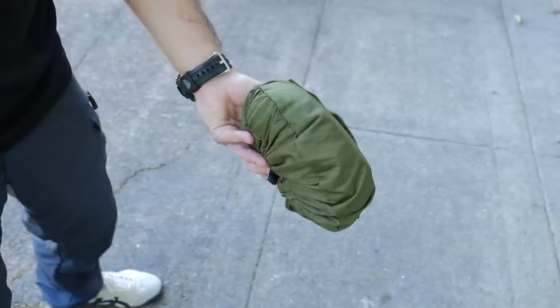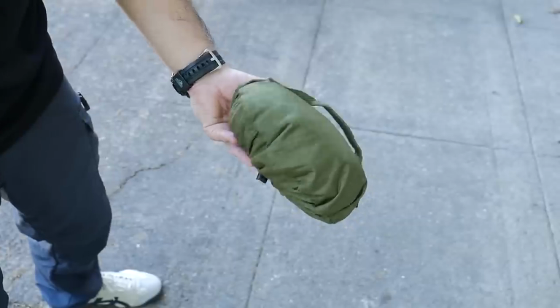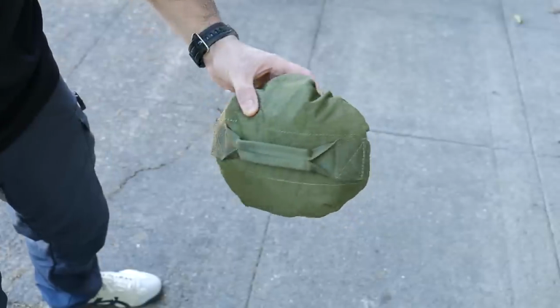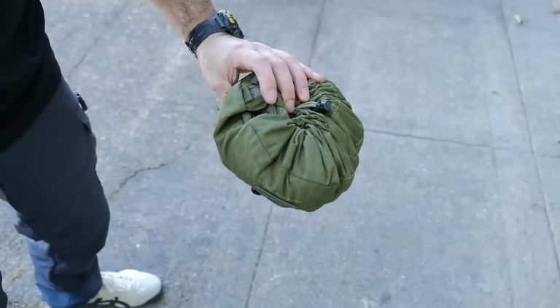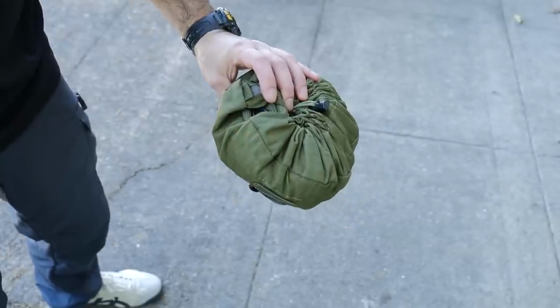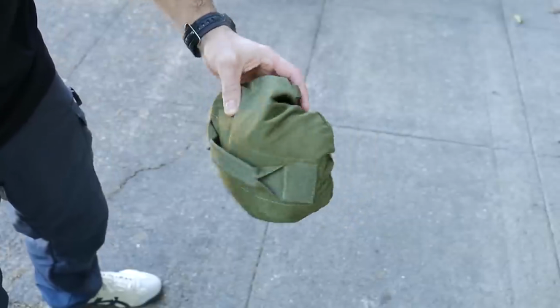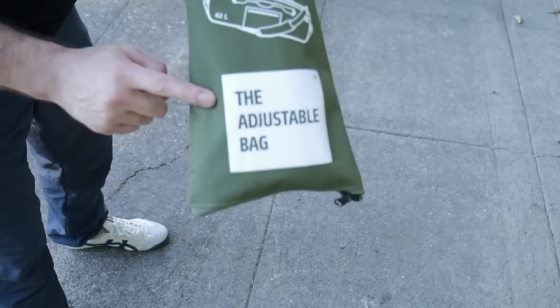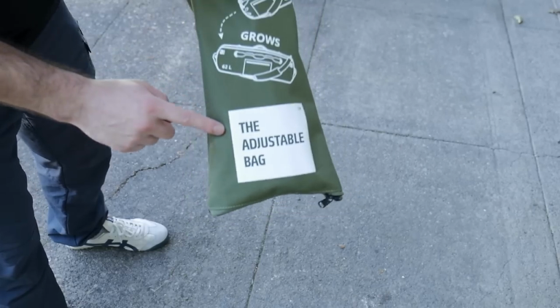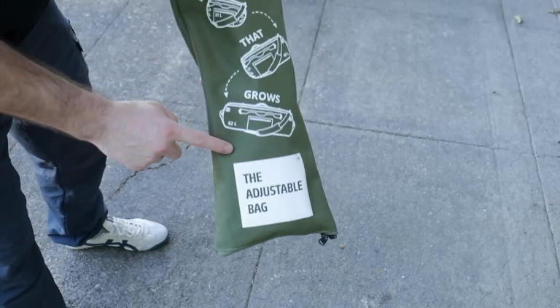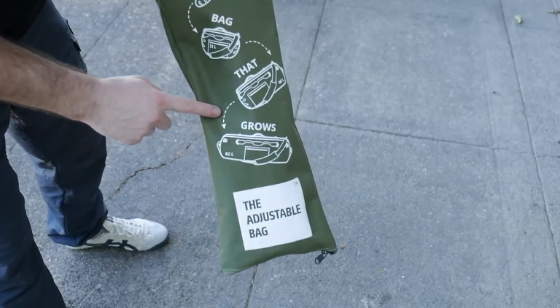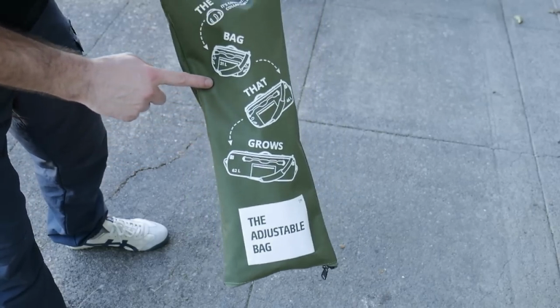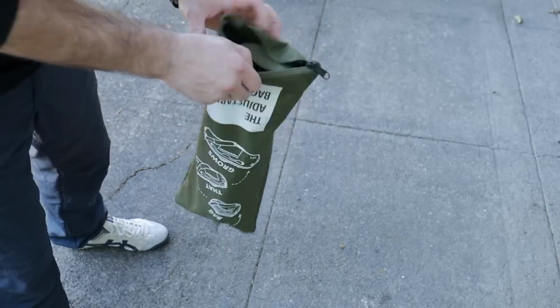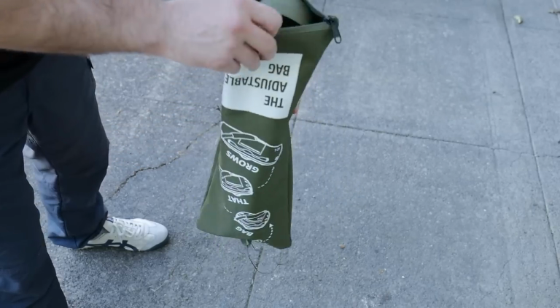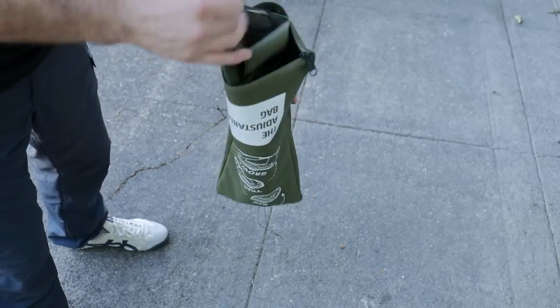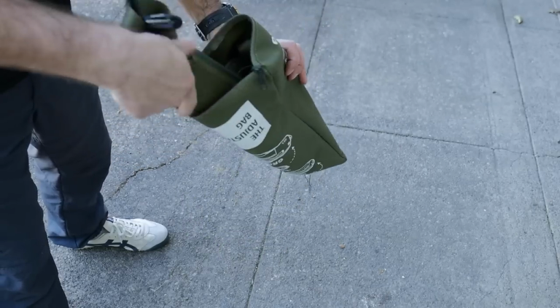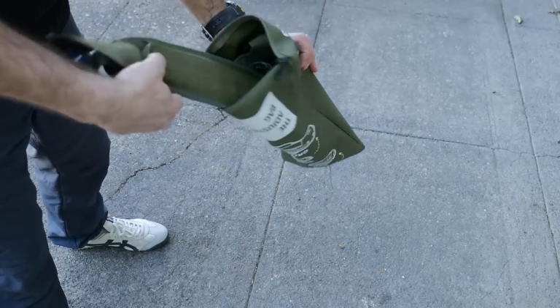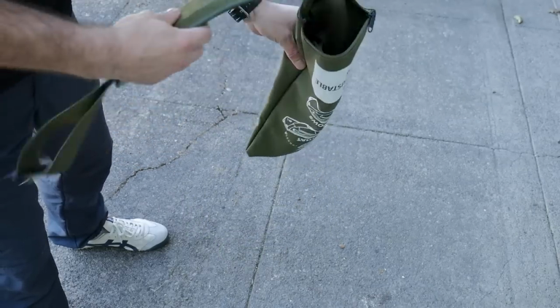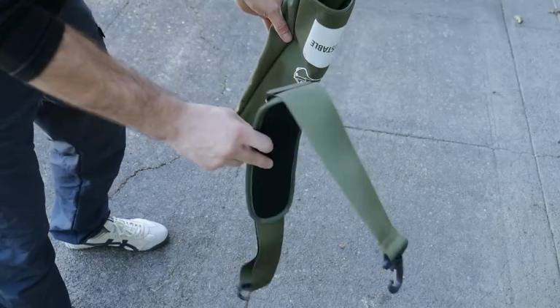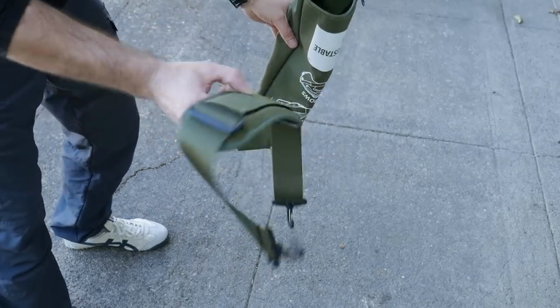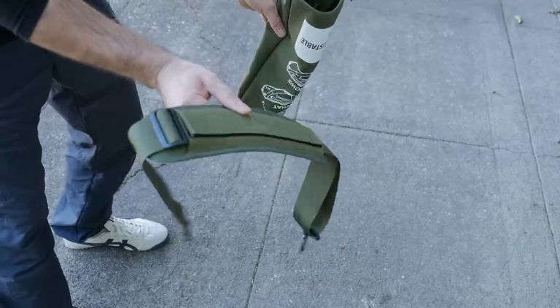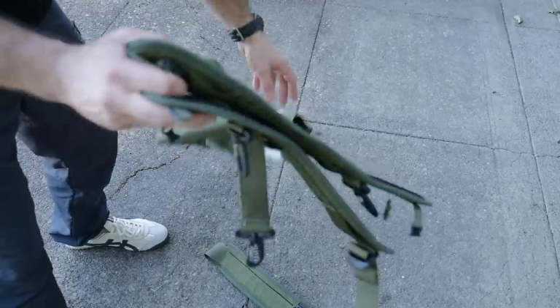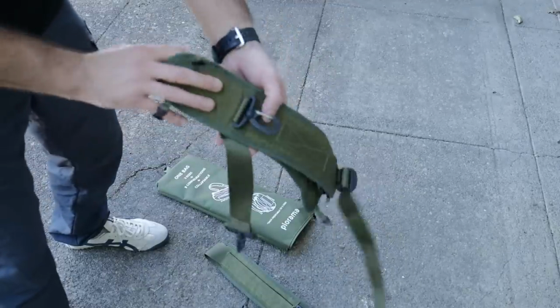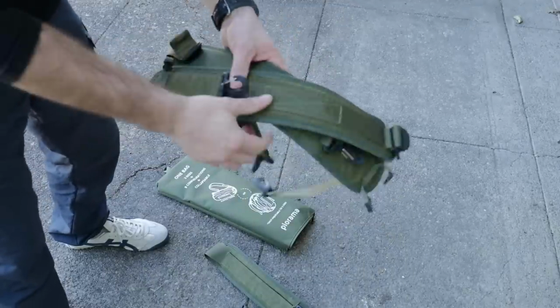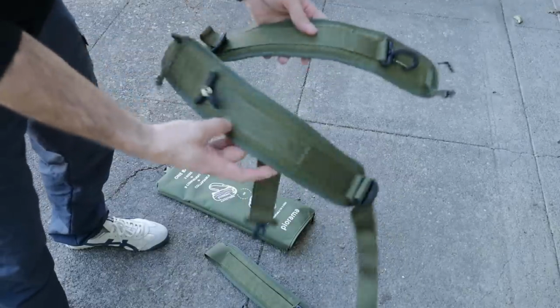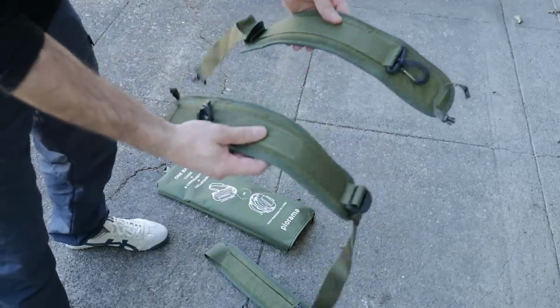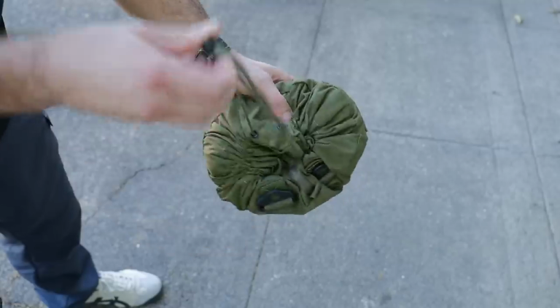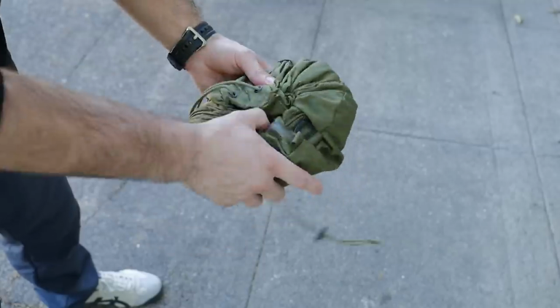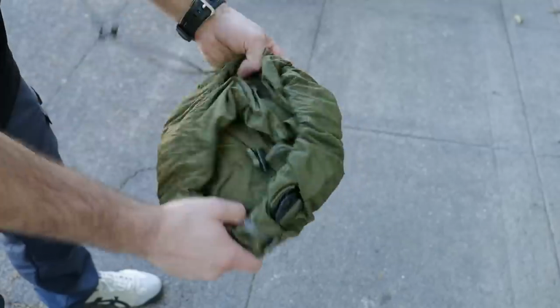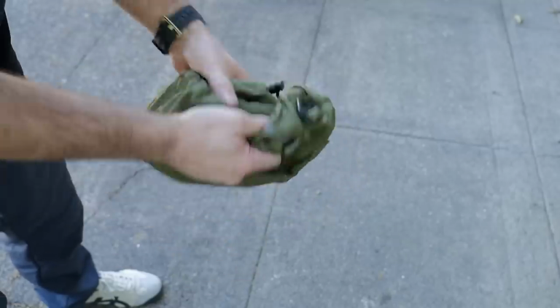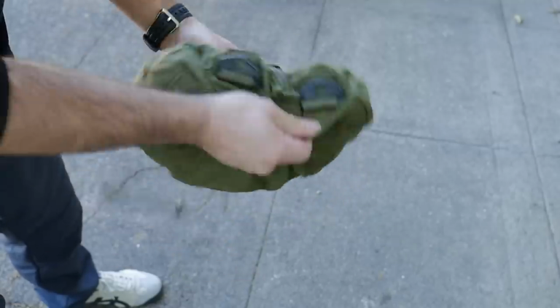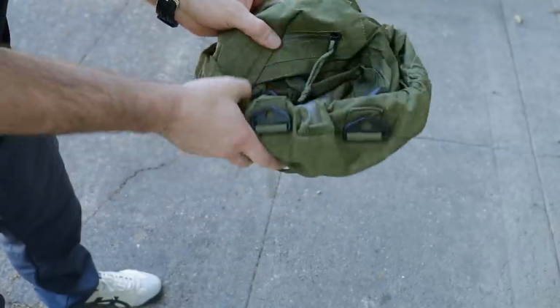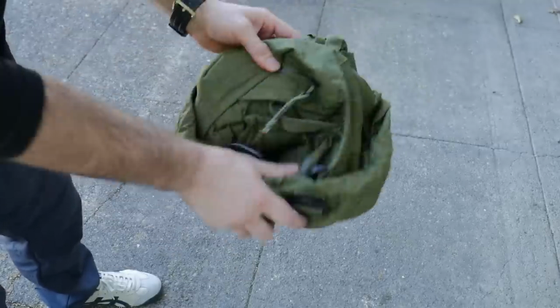The A10 packs down in a small roll like this, and it also comes with a small bag that you can keep the straps in. Opening the bag, first here's the duffel bag strap, and next are the two backpack straps. It's really crazy that this whole bag packs down in this little tiny roll.